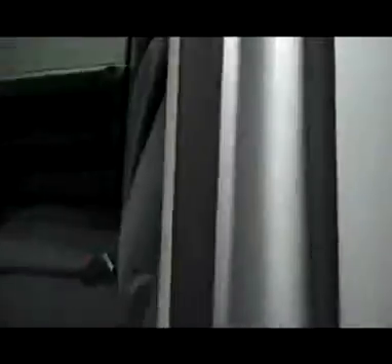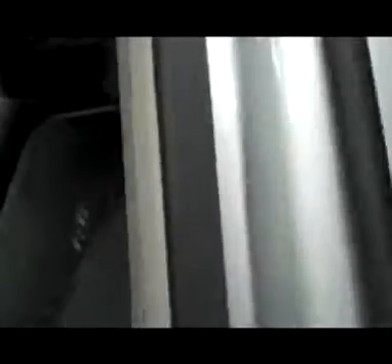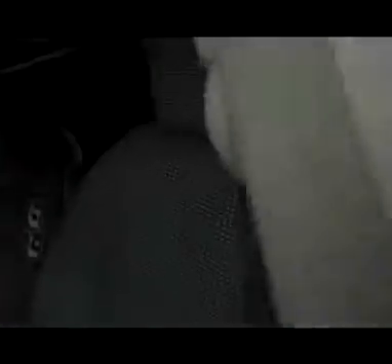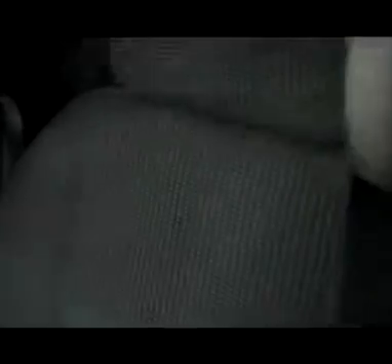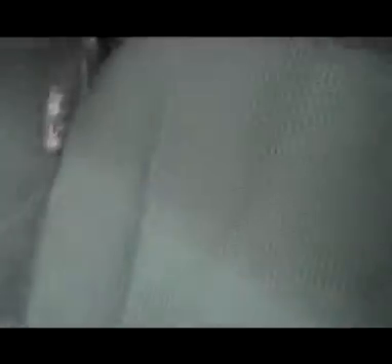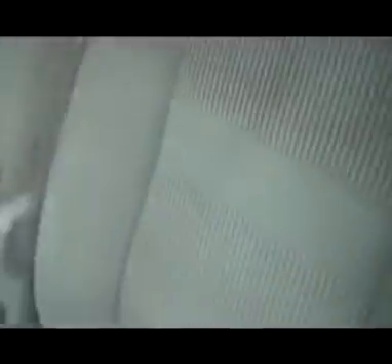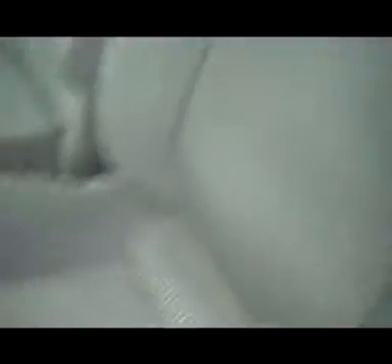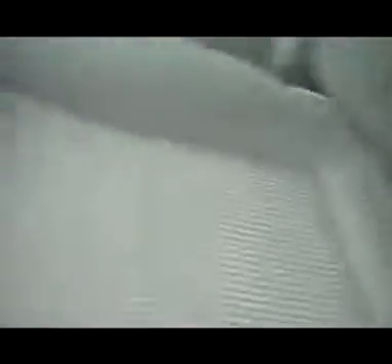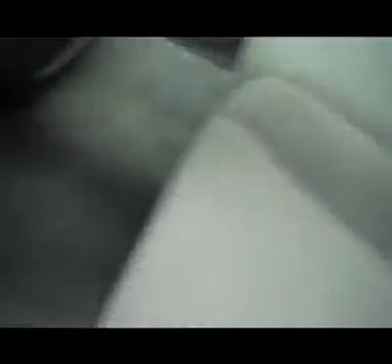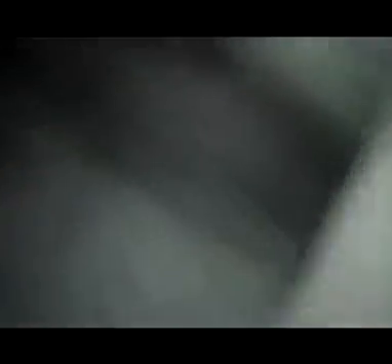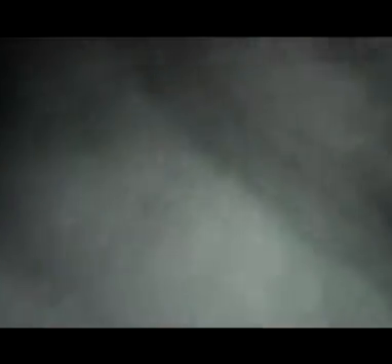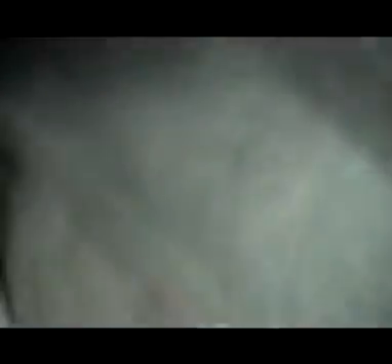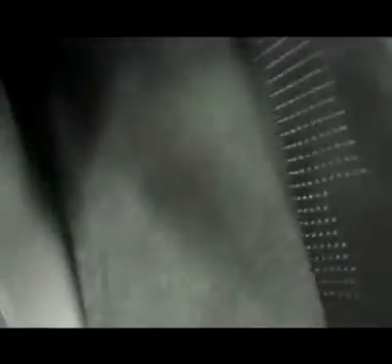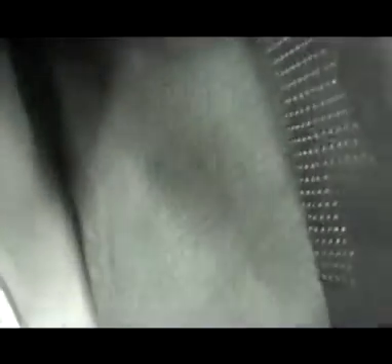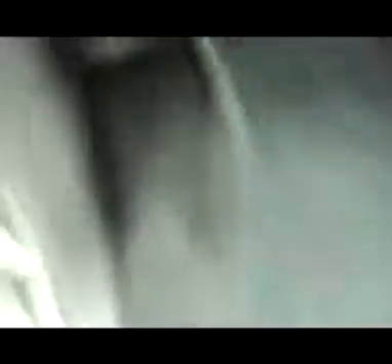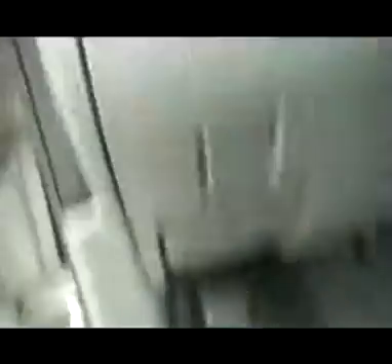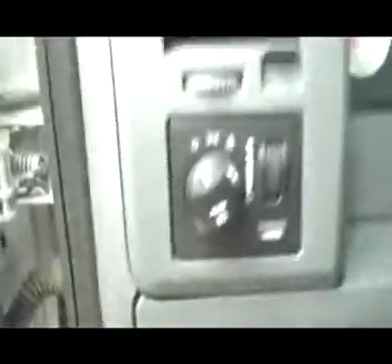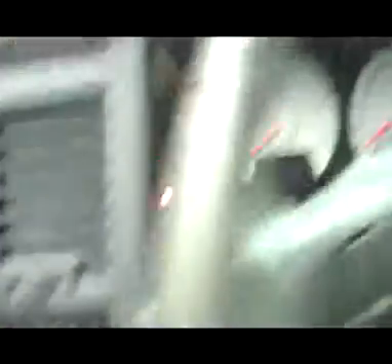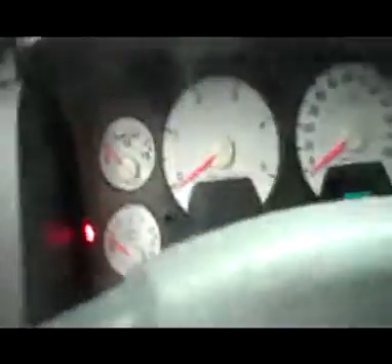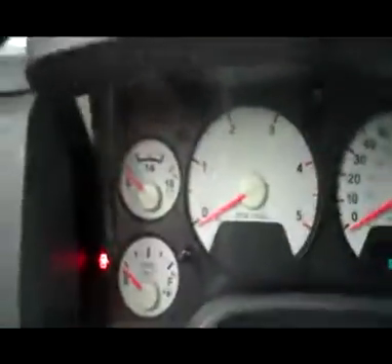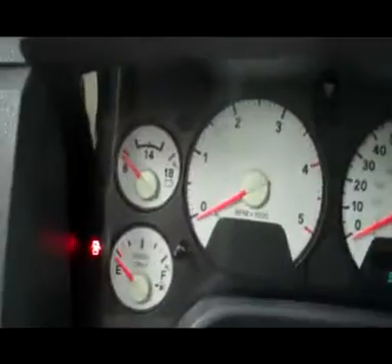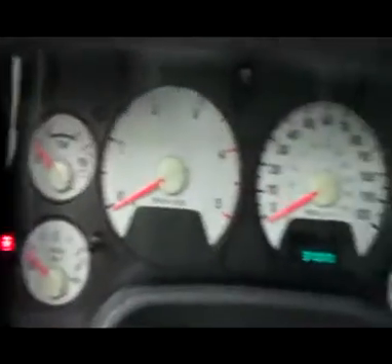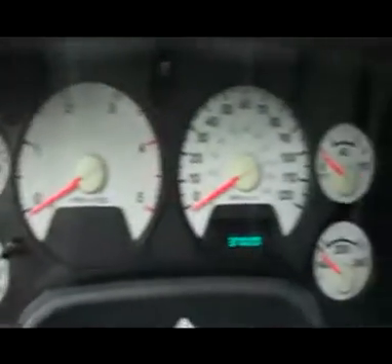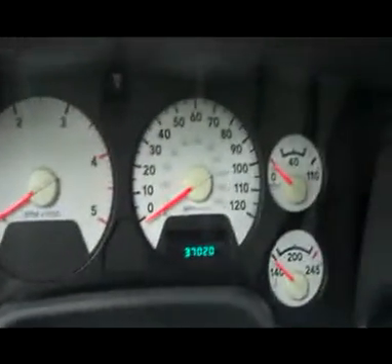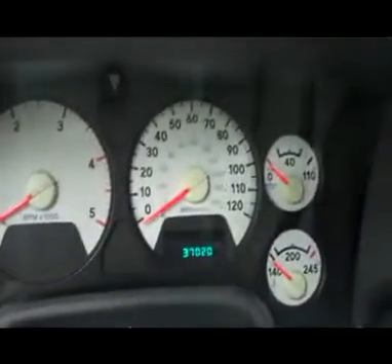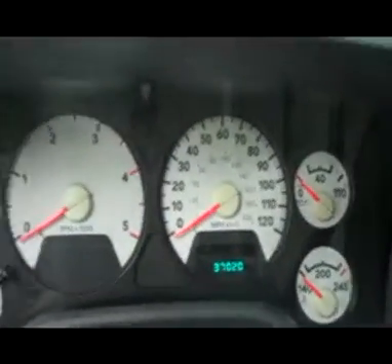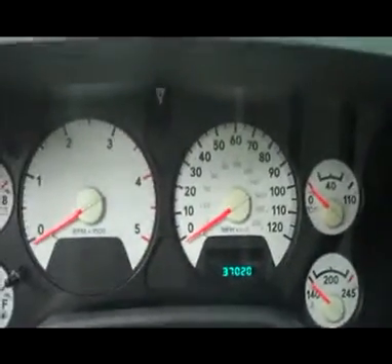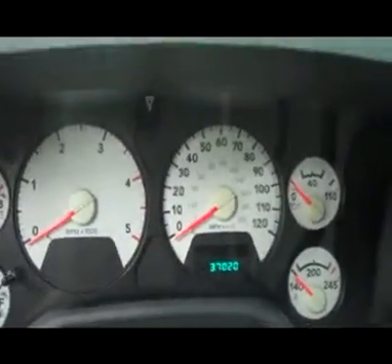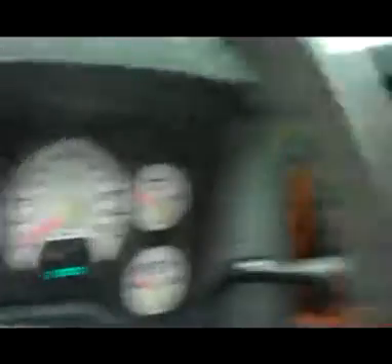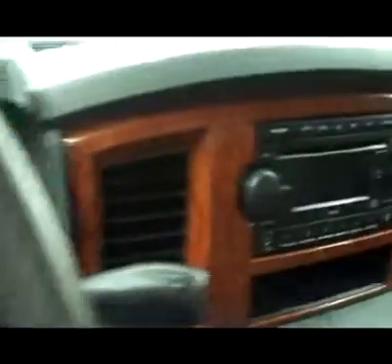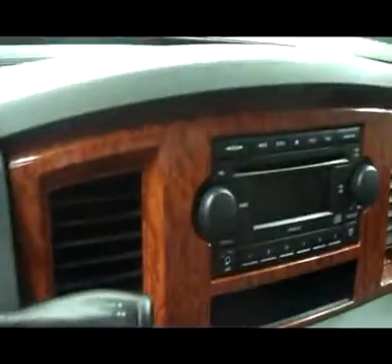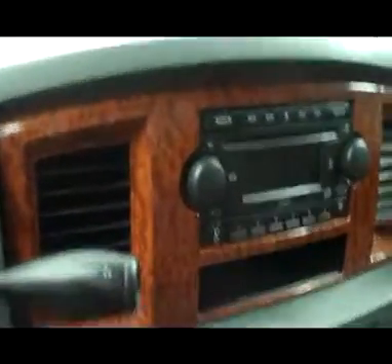As you go inside, that nice Dodge cloth two-tone interior, very clean floor mats with the clean floor. Real nice, clean gauges — 37,020 miles.